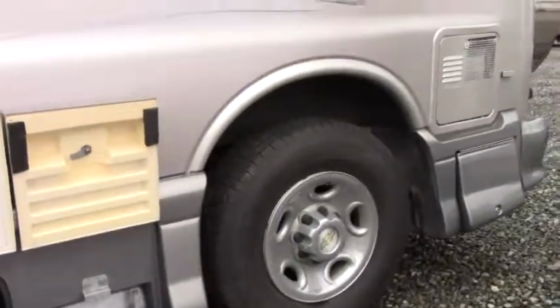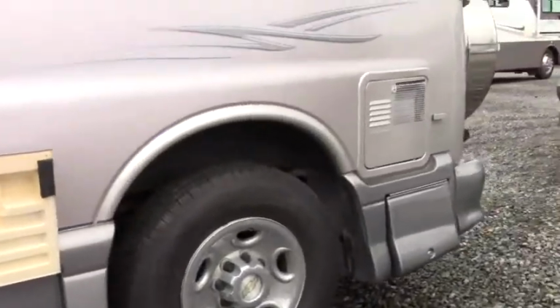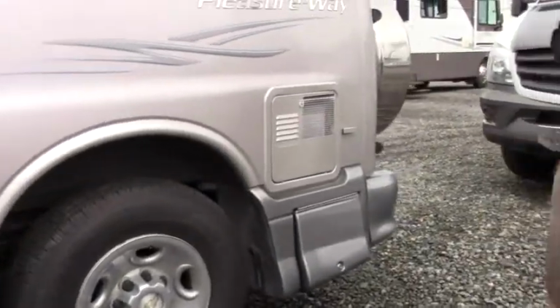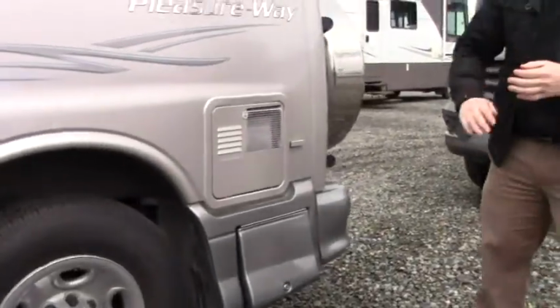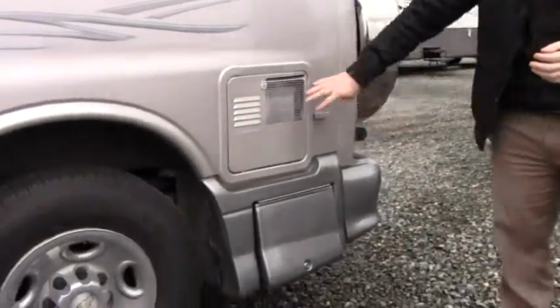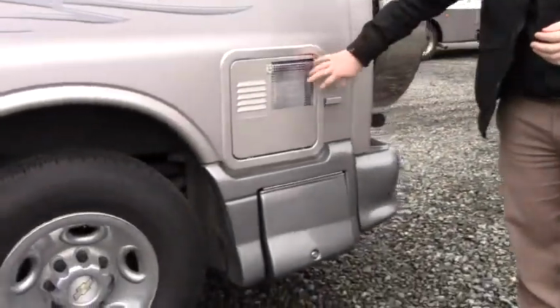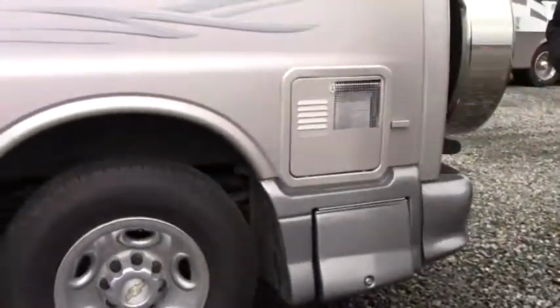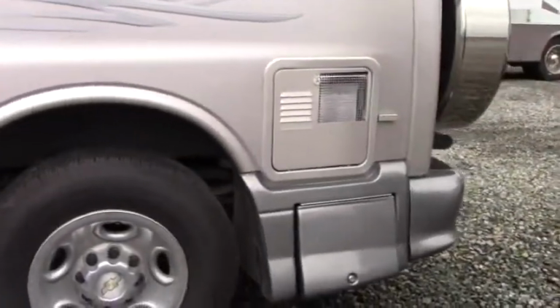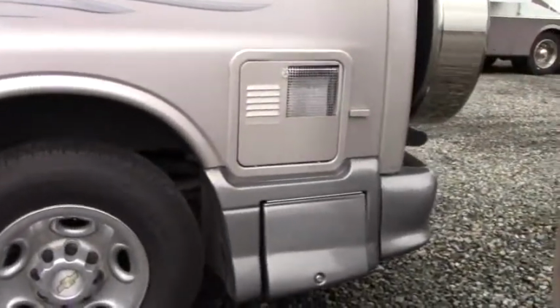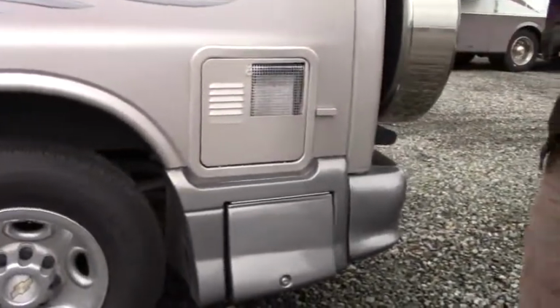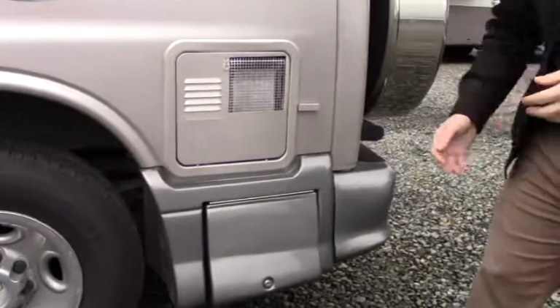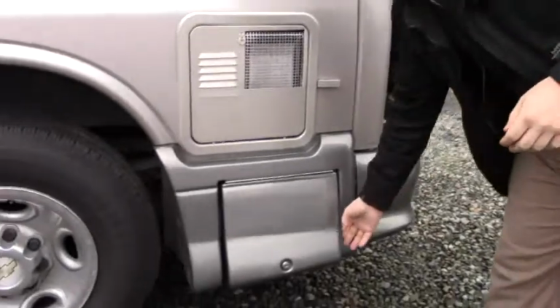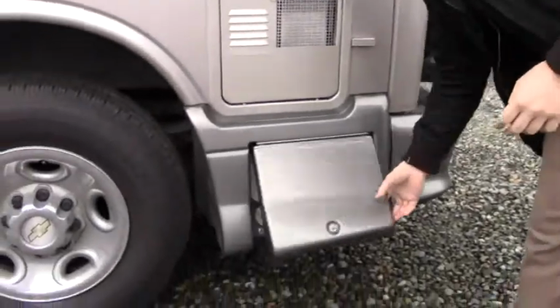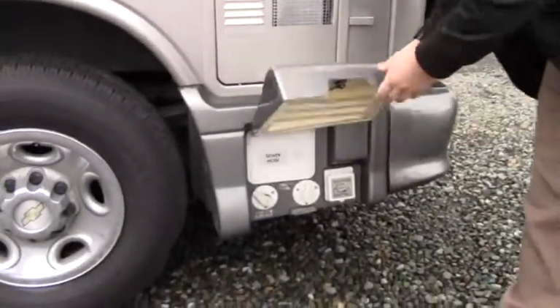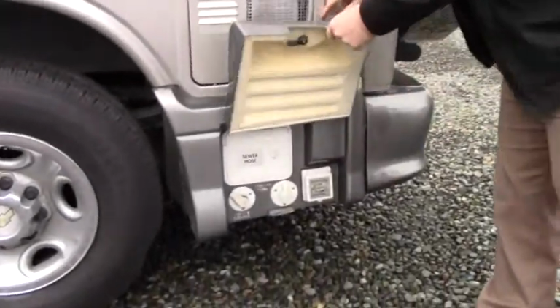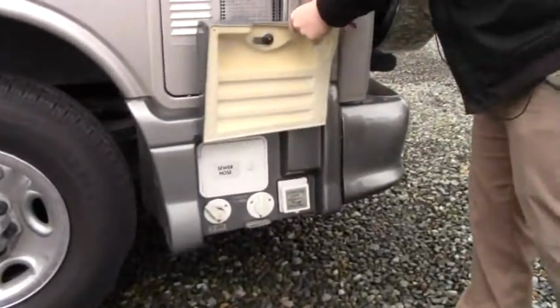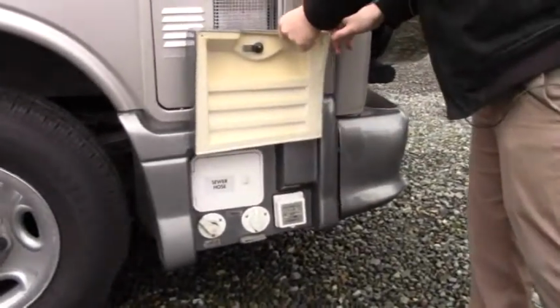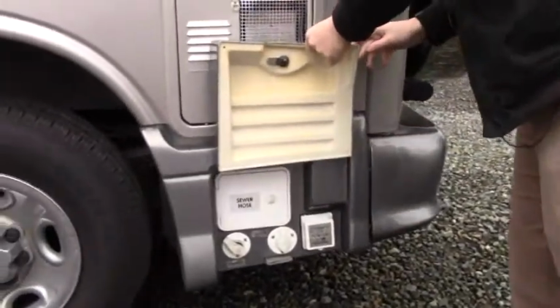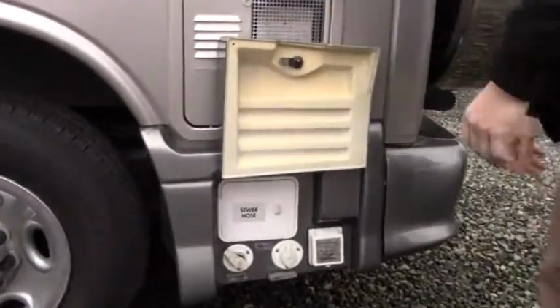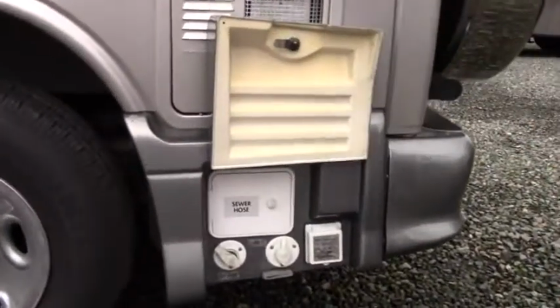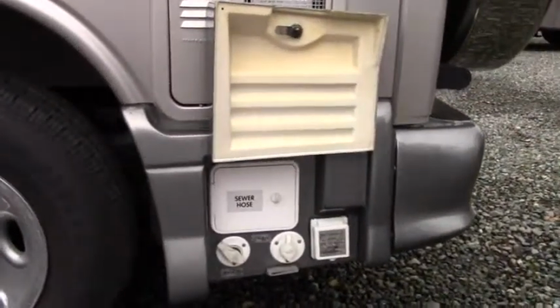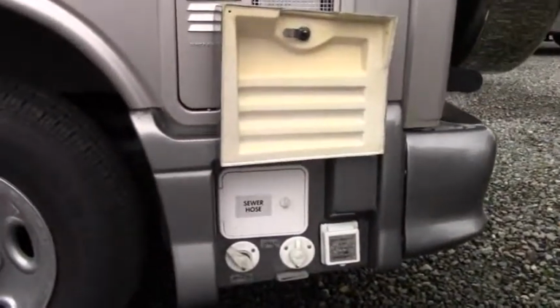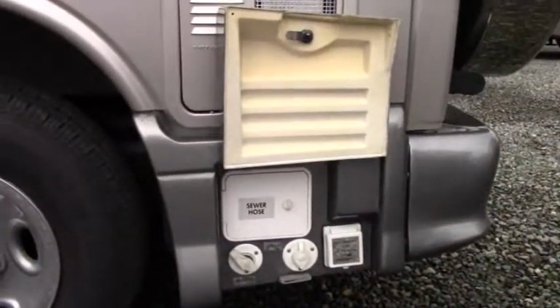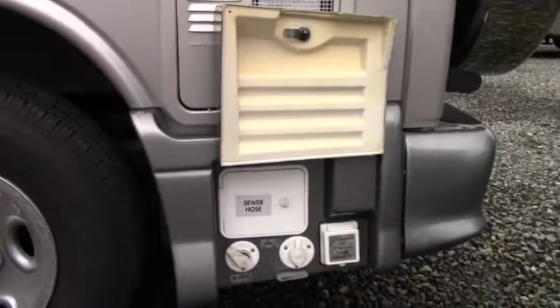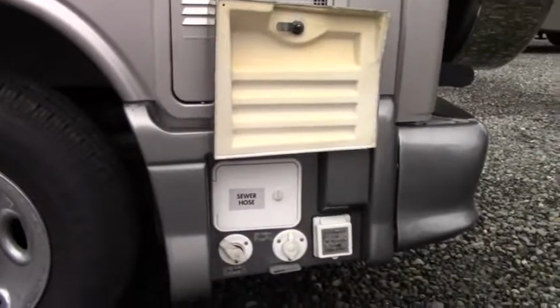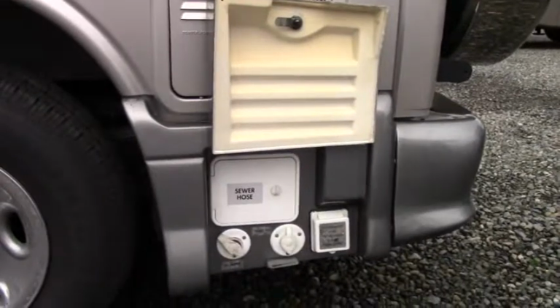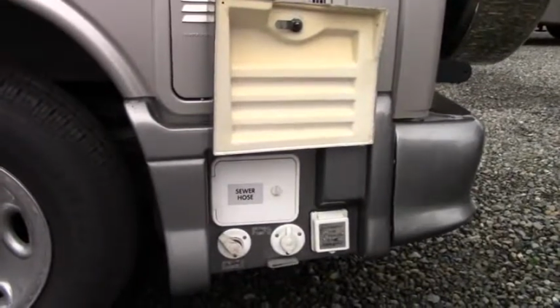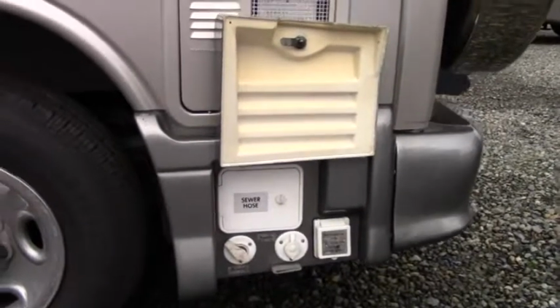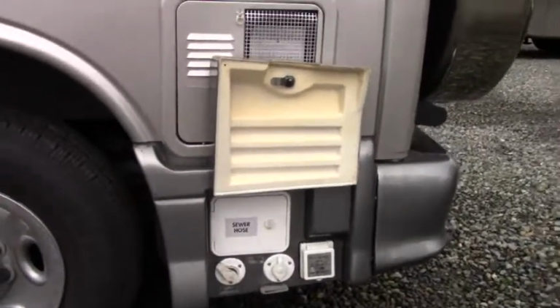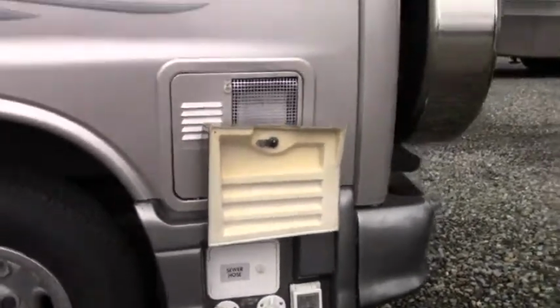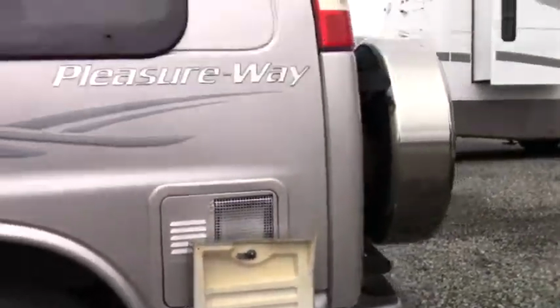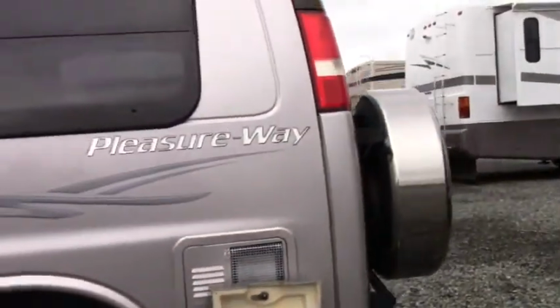Working with the back unit, we have our water heater, which is both gas and electric. And this compartment right here, again with that bullet latch — that's going to have our cable connection, power hookup, sewer hose, and water fill.